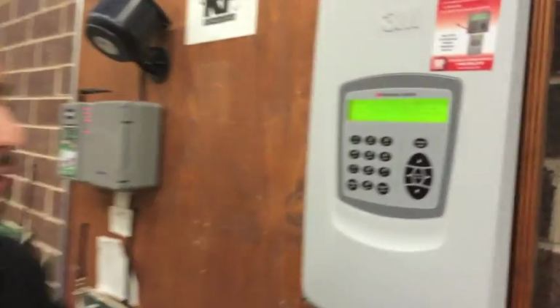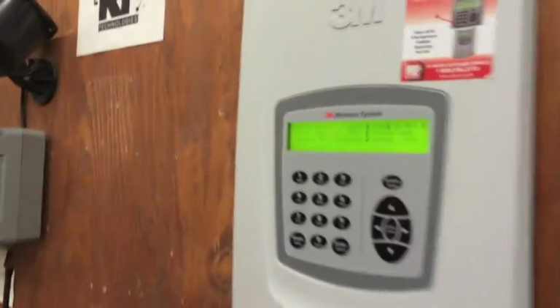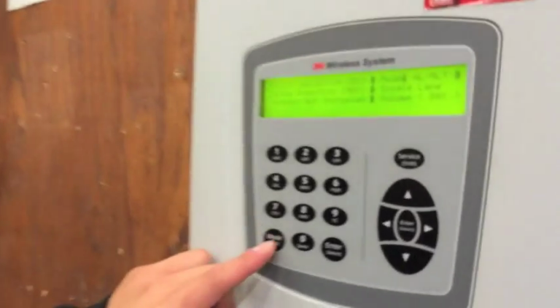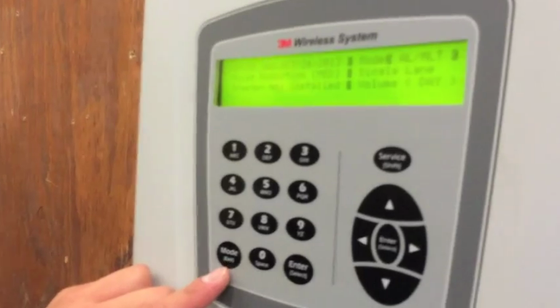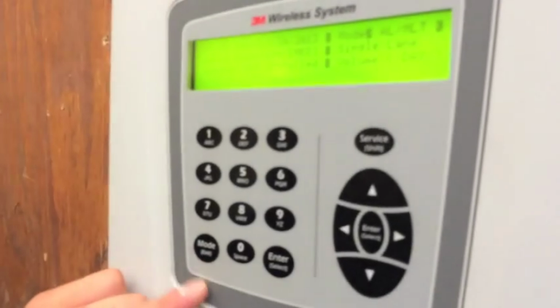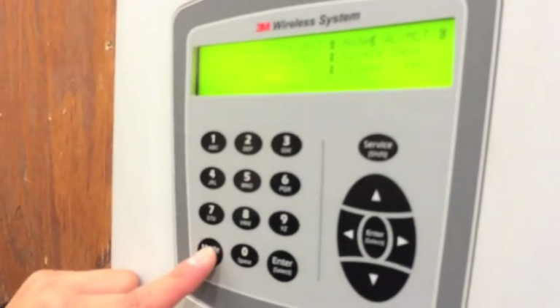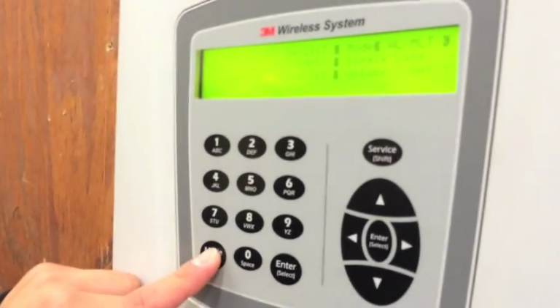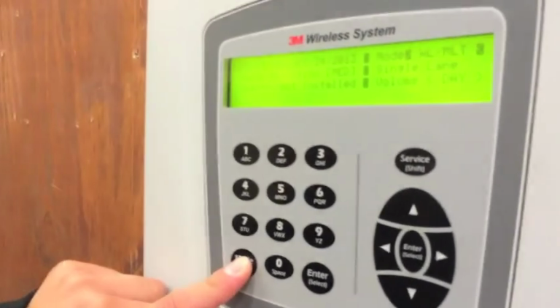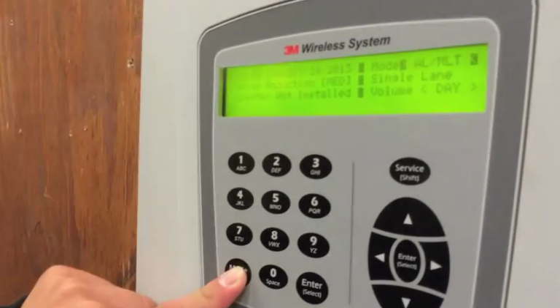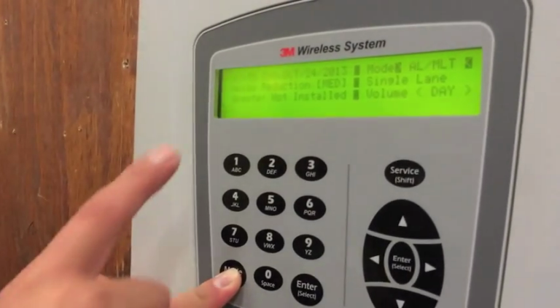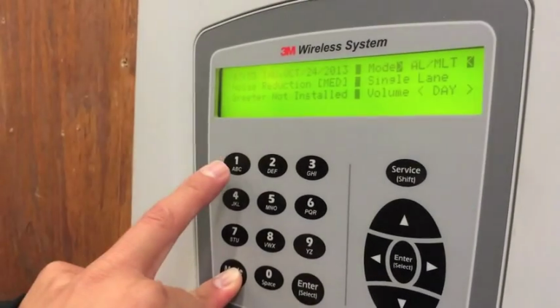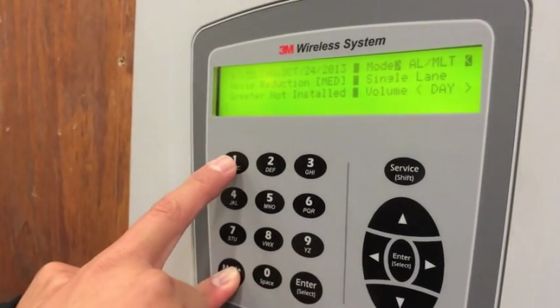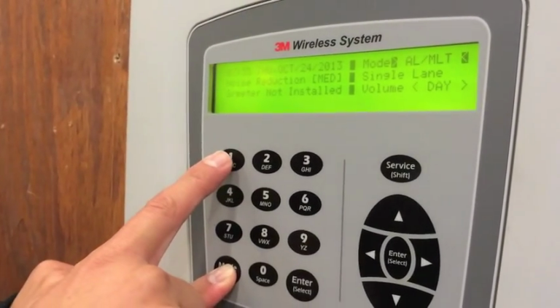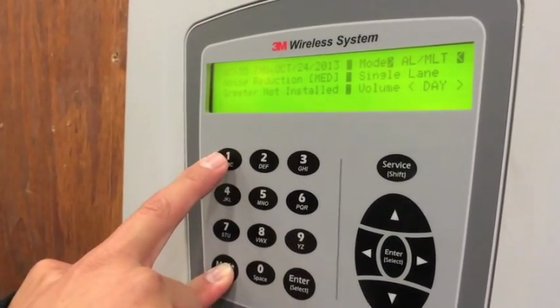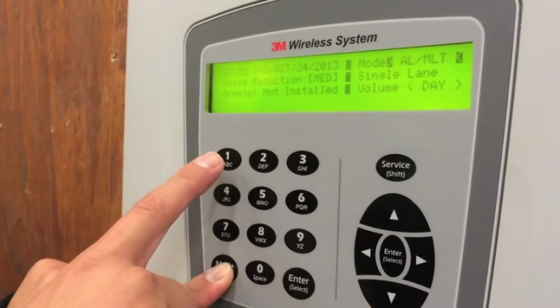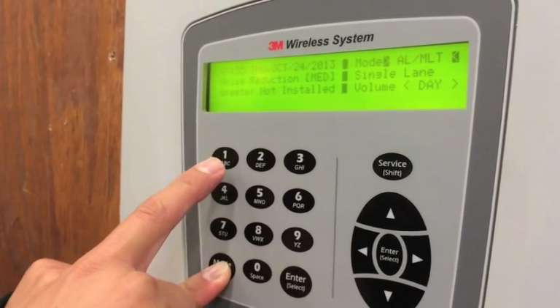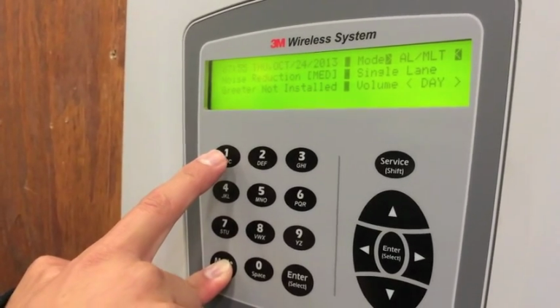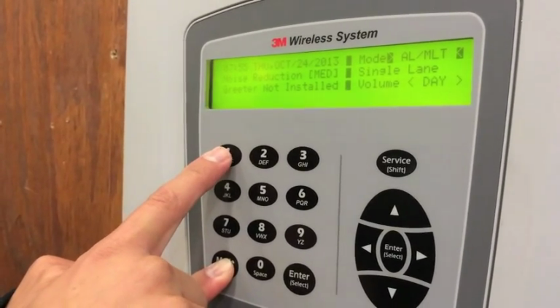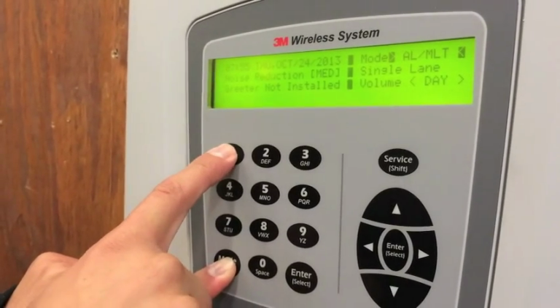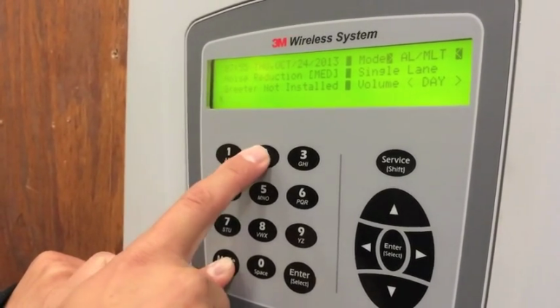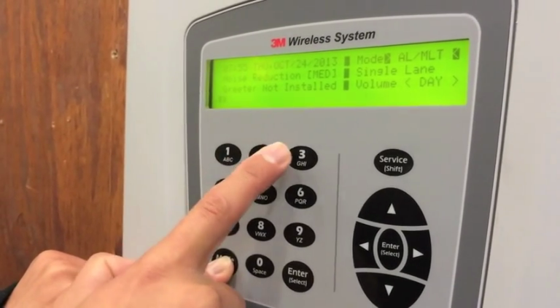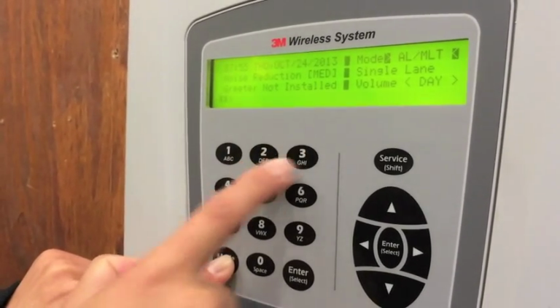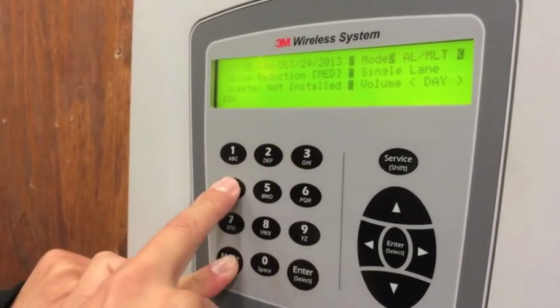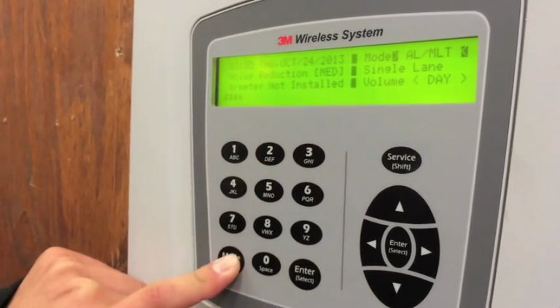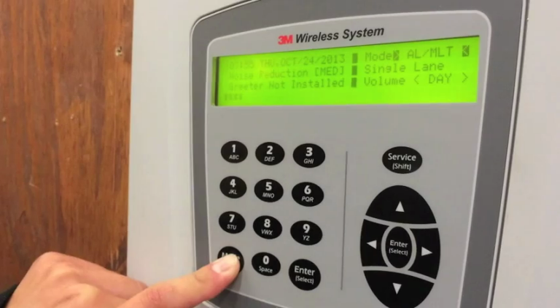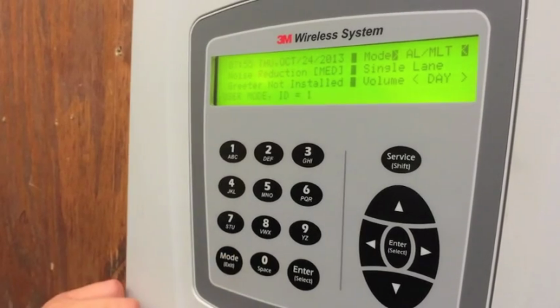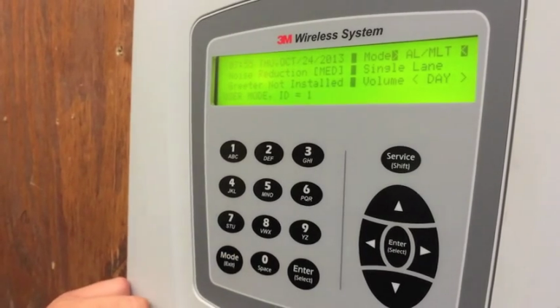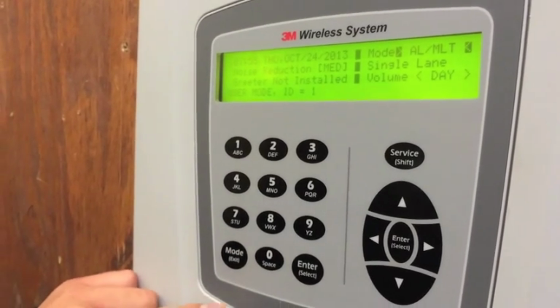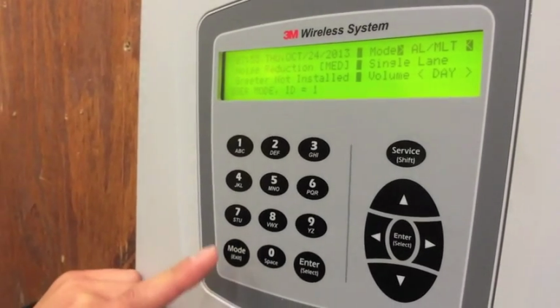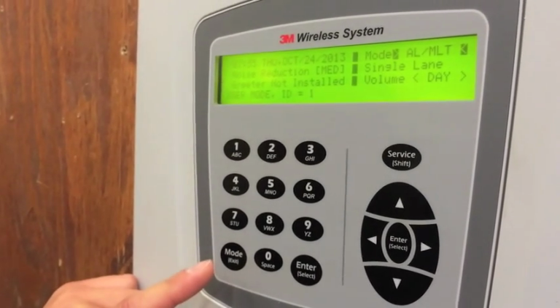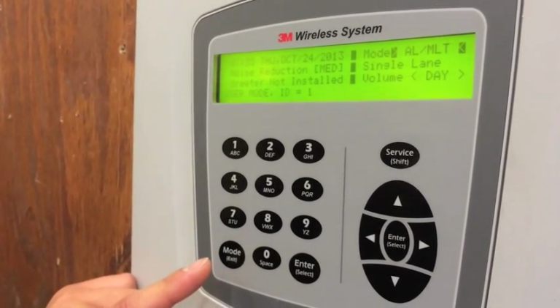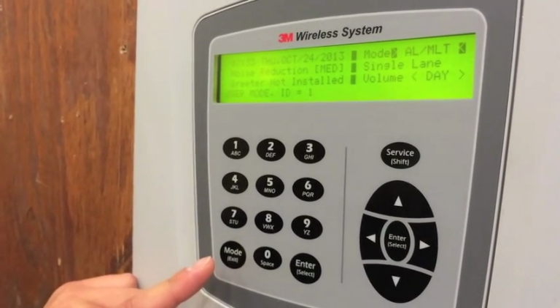First of all, you locate your base station. You press in your mode key once, then go ahead and press in your user mode ID number: 1, 2, 3, 4. You release your mode key. It says user mode ID equals 1.